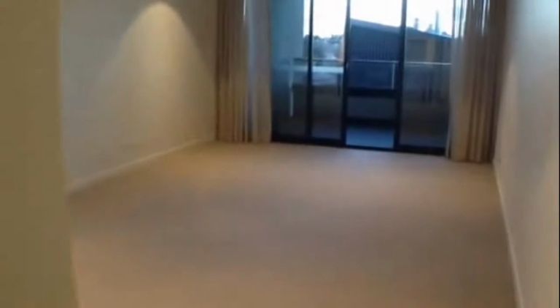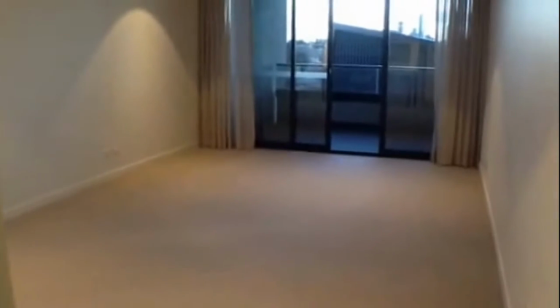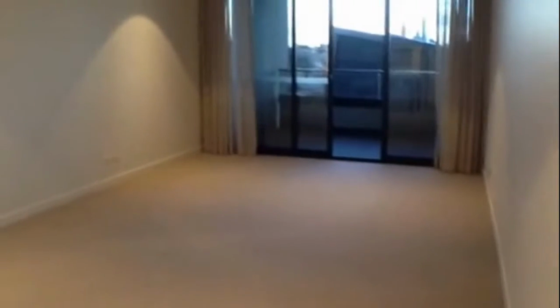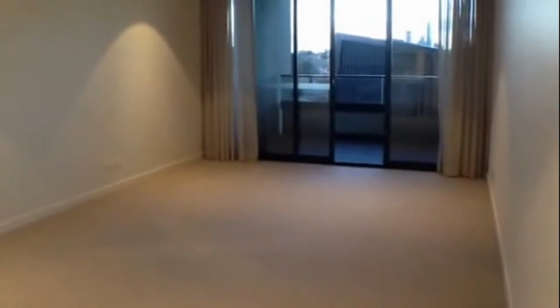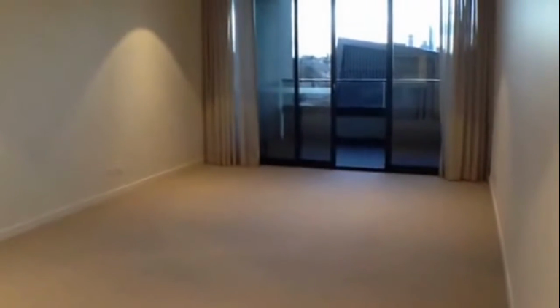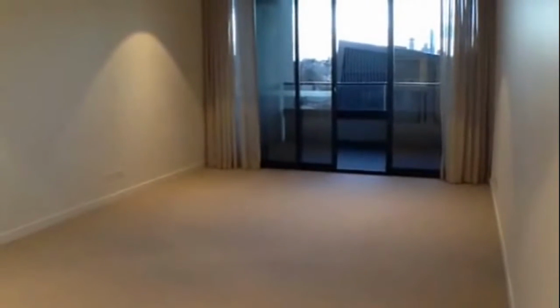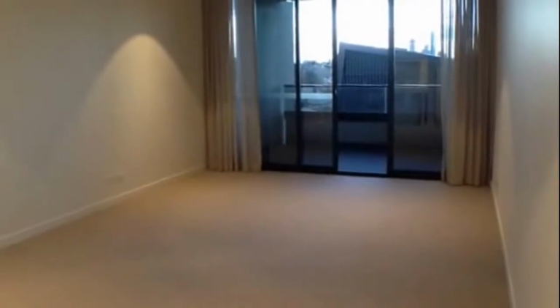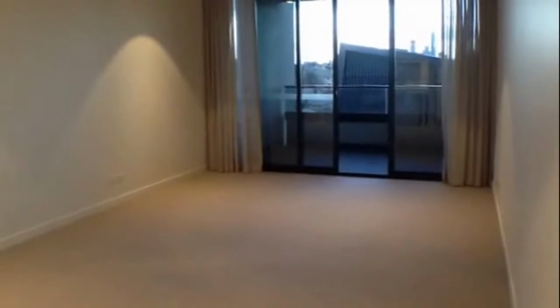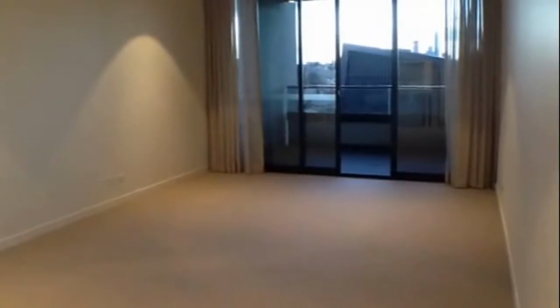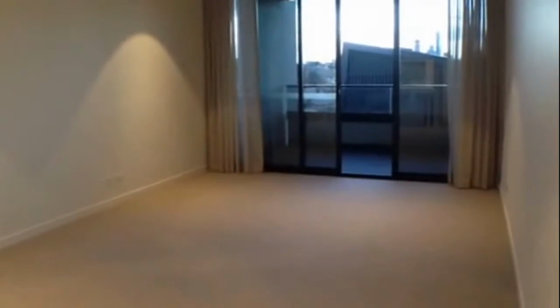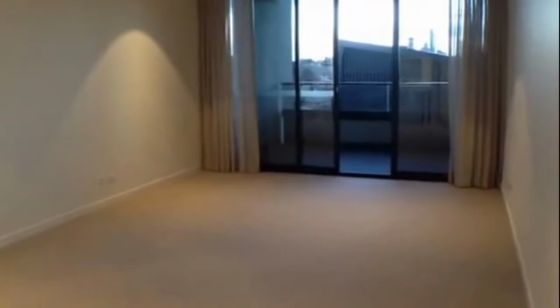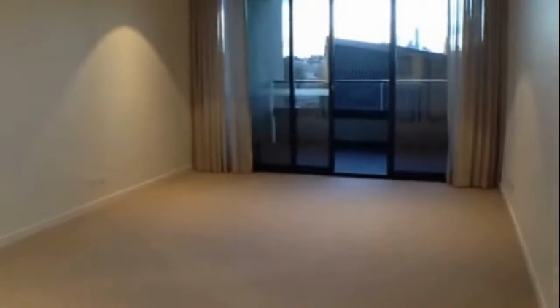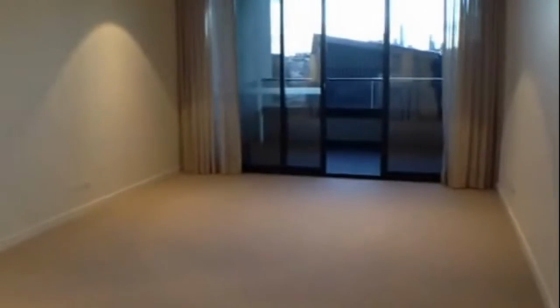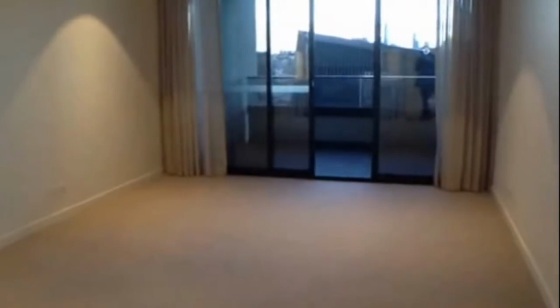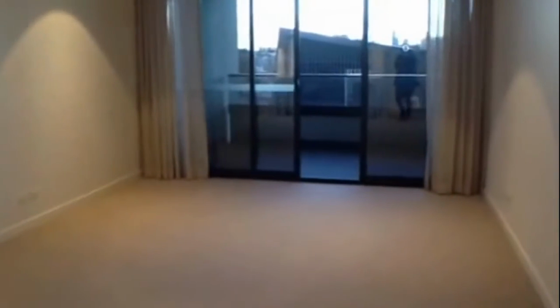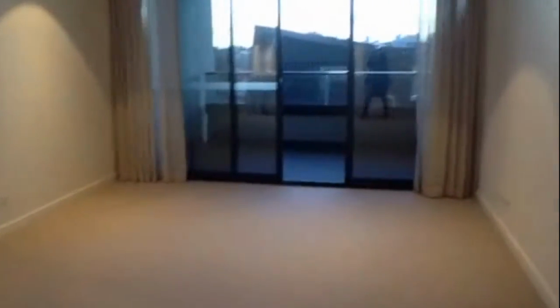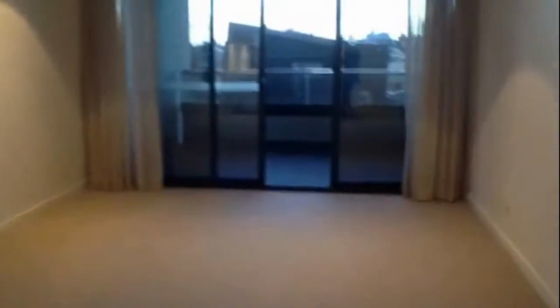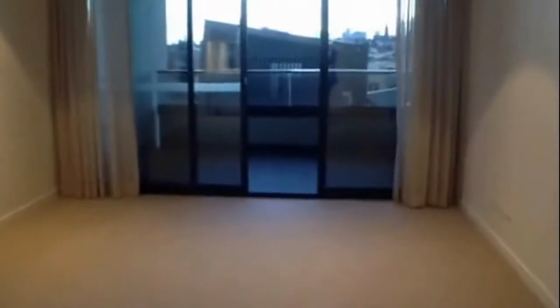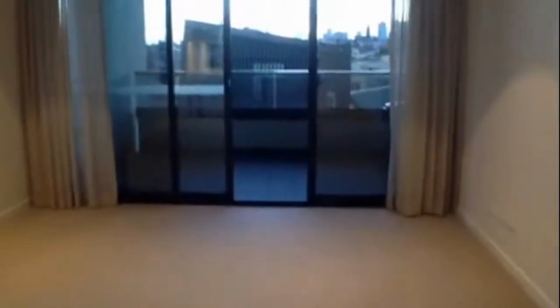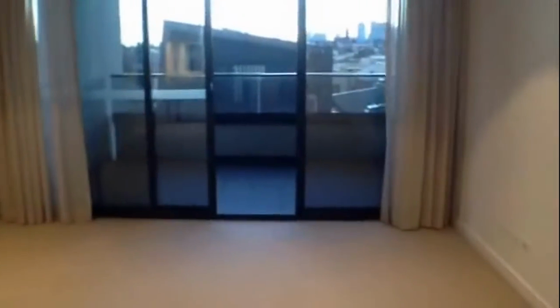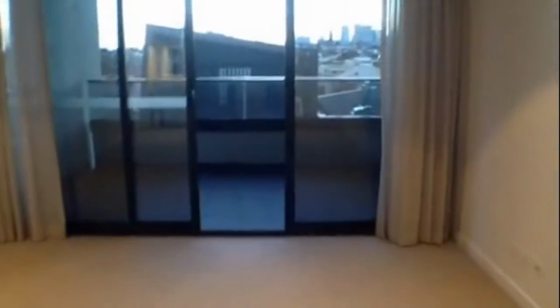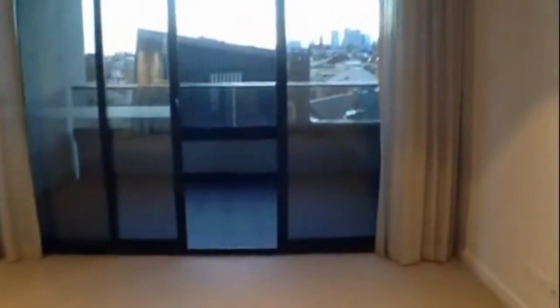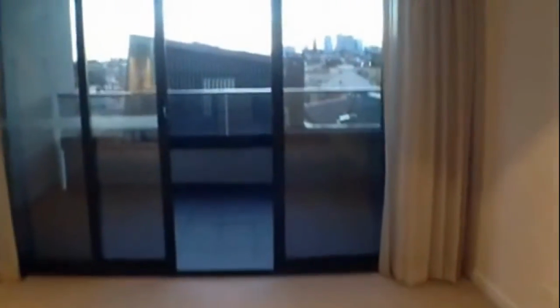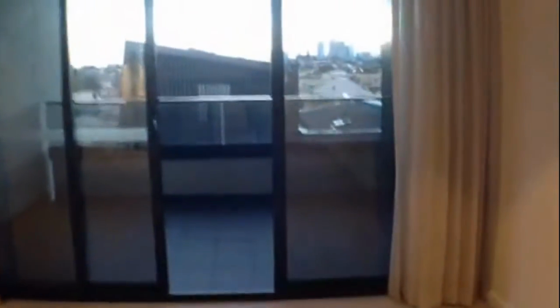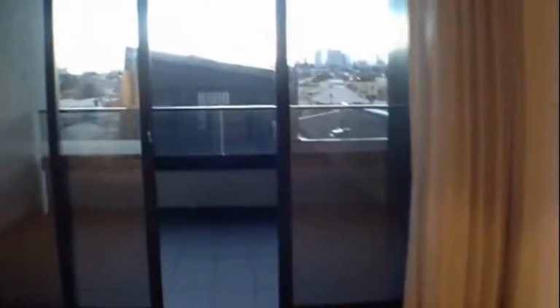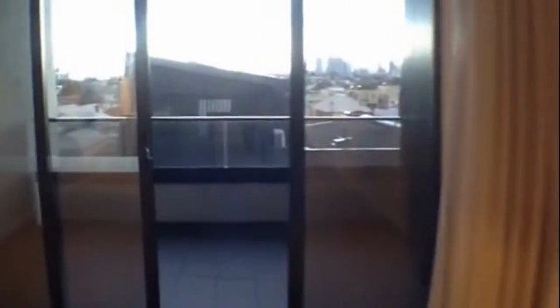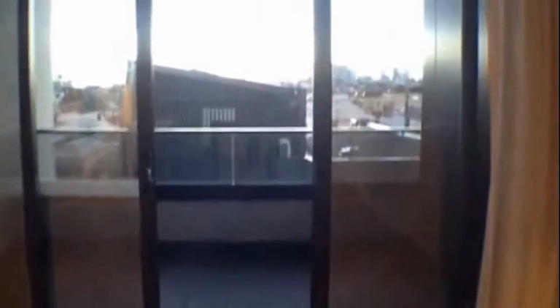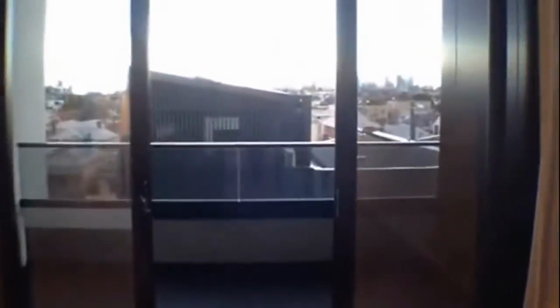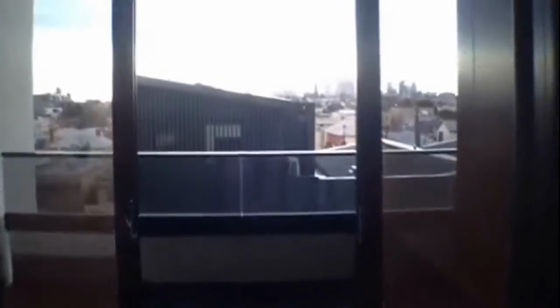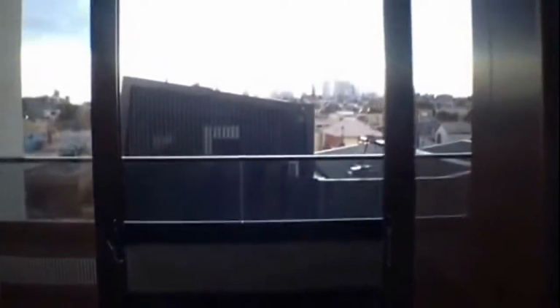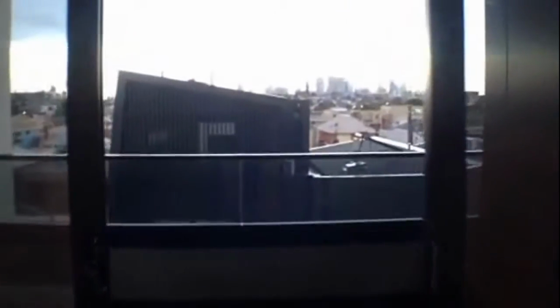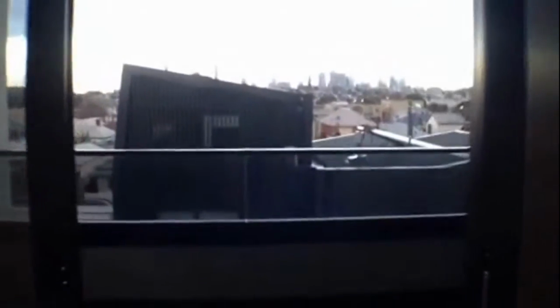The large living area is west-facing with reverse cycle heating and cooling, and with some impeccable city views, loads of natural light.